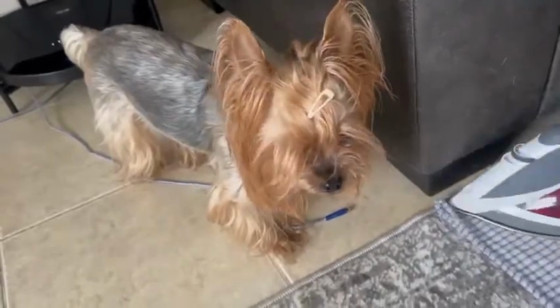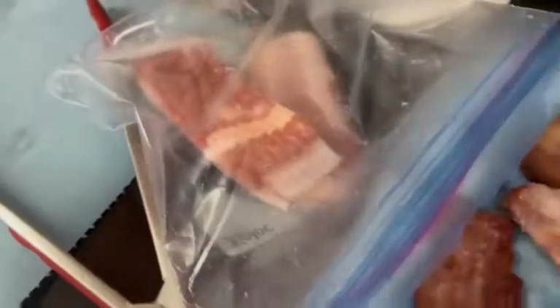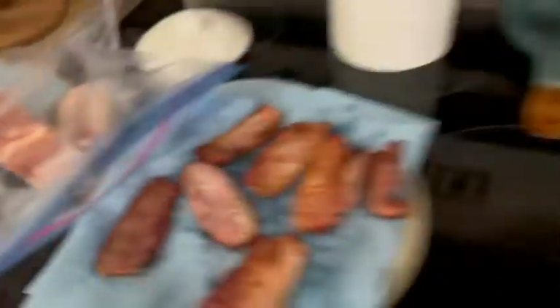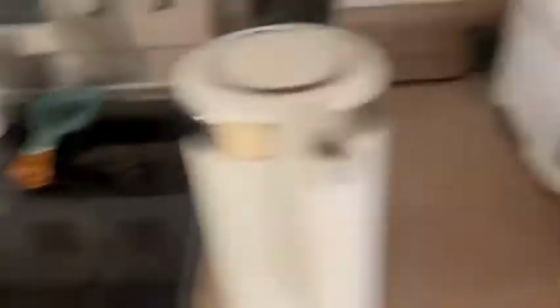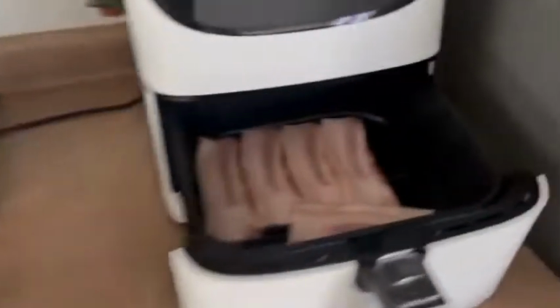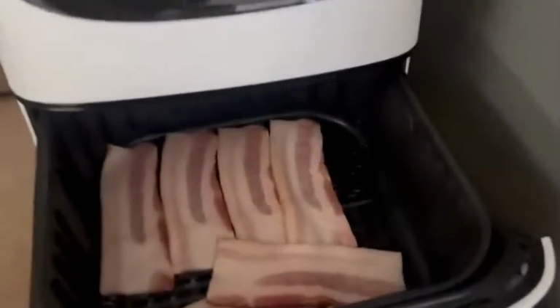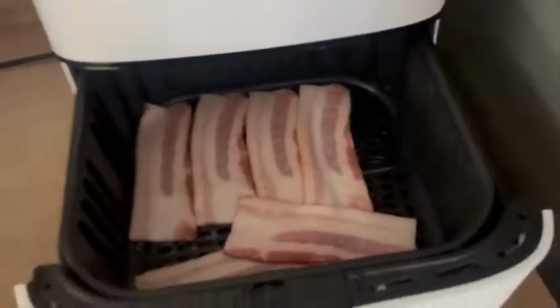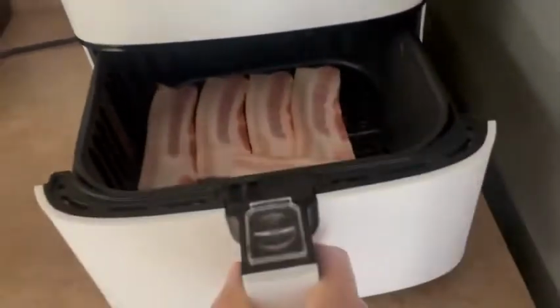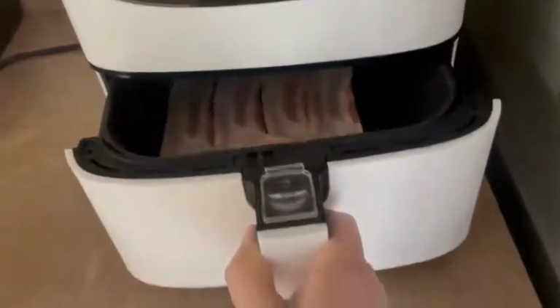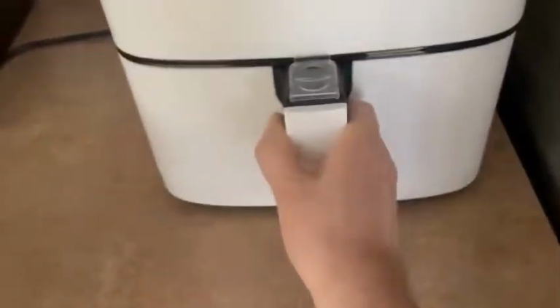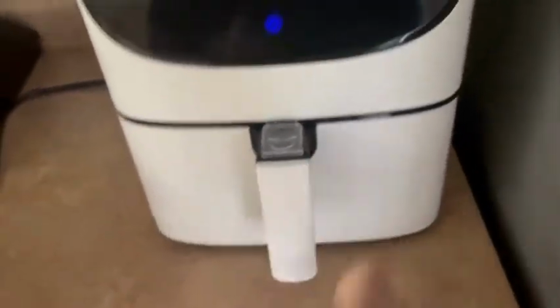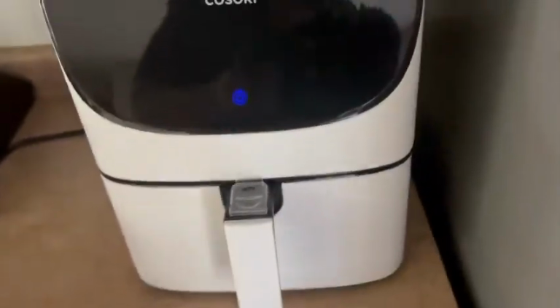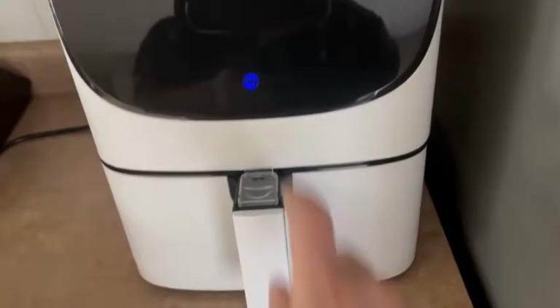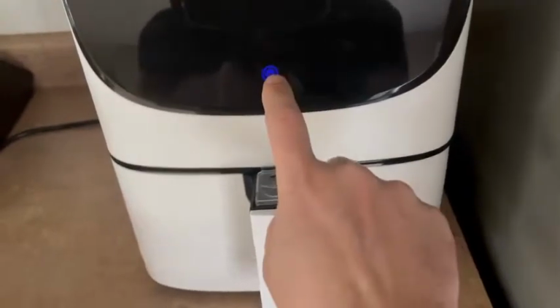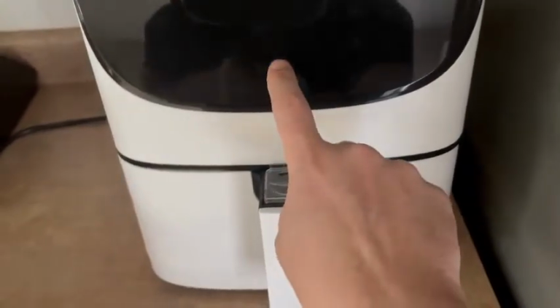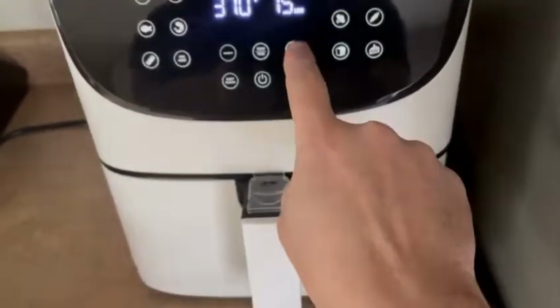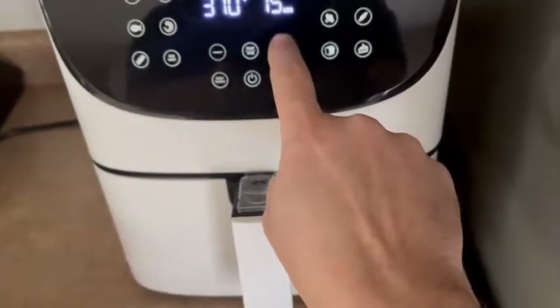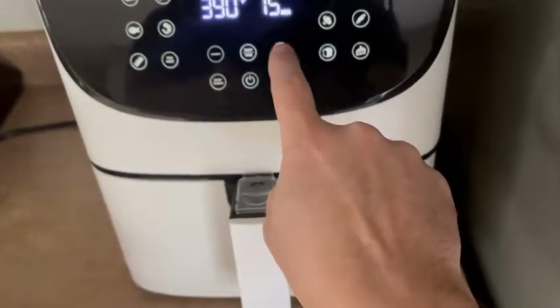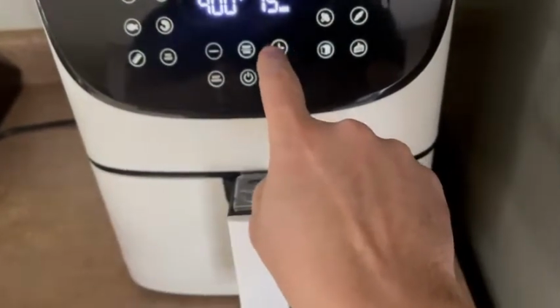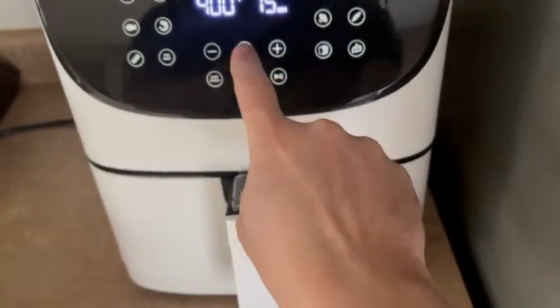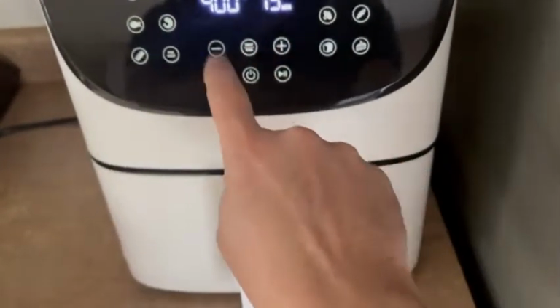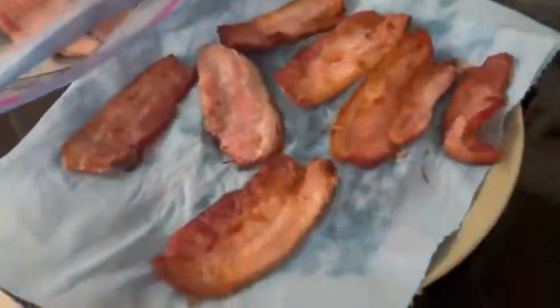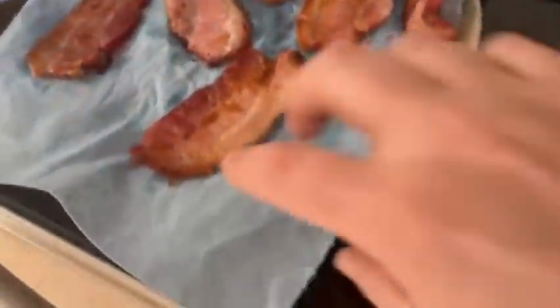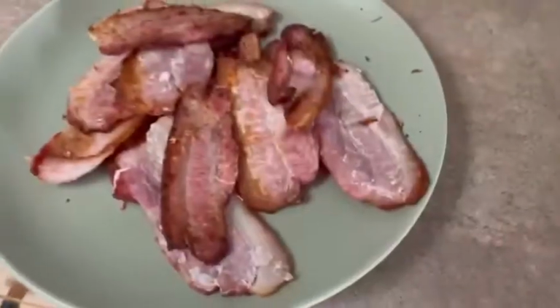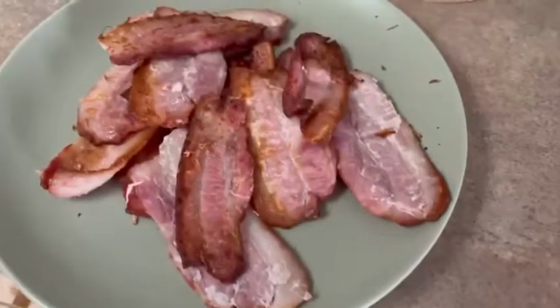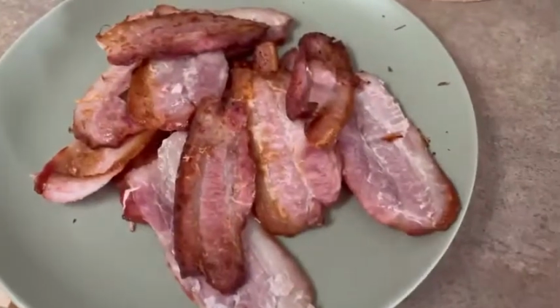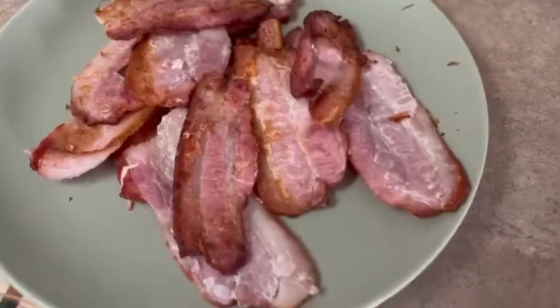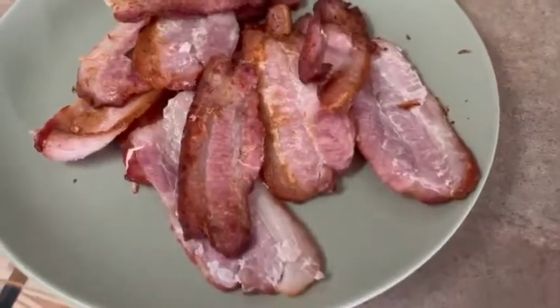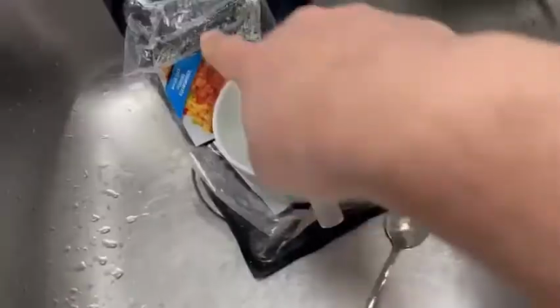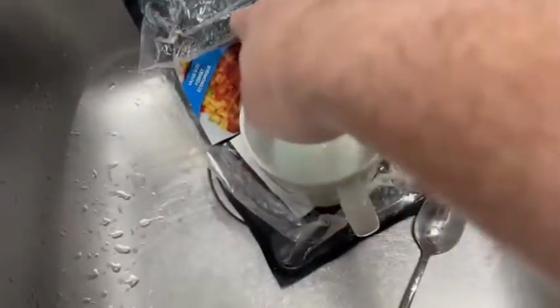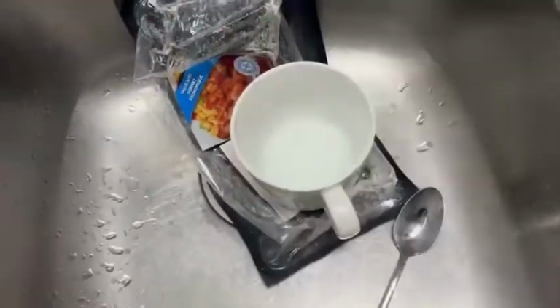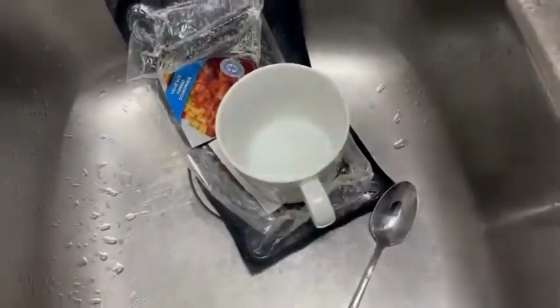If you're a real man, you realize that two rounds of bacon is not enough. You must make more bacon. More bacon. Once you've got your pile of bacon all cooked, make sure you leave this in the sink.